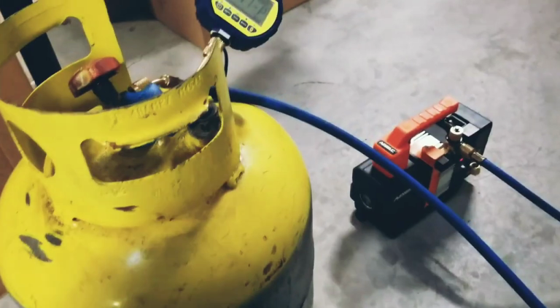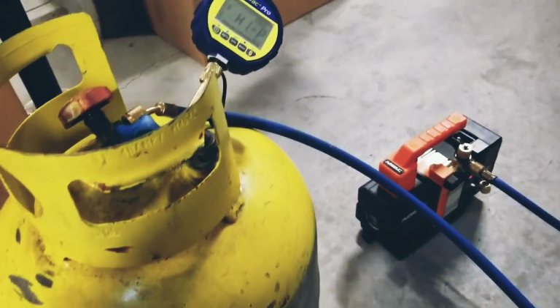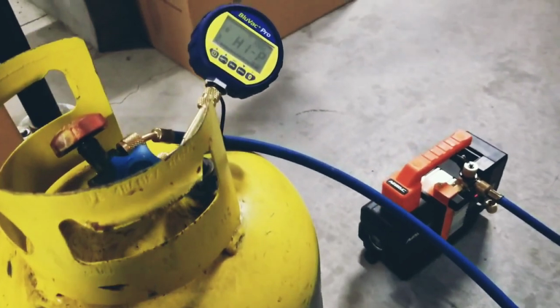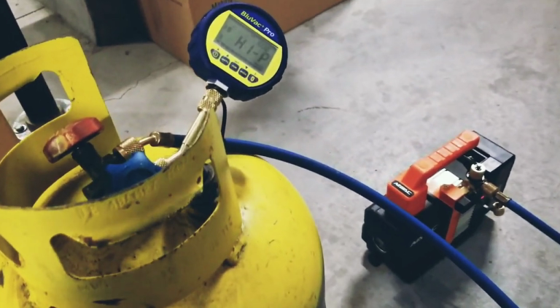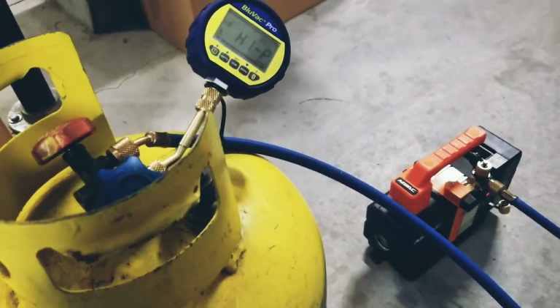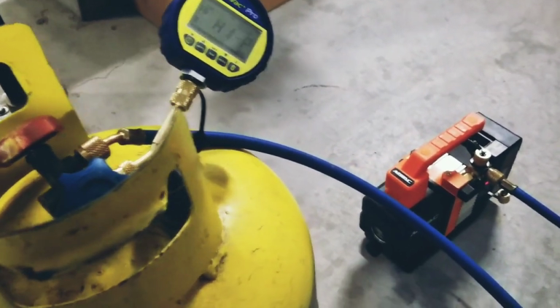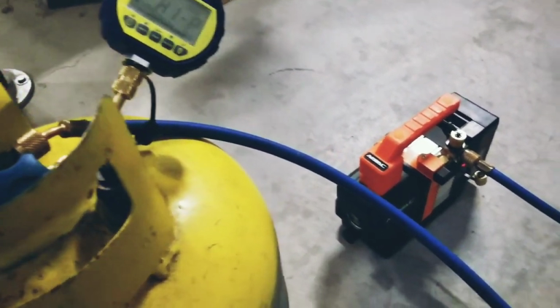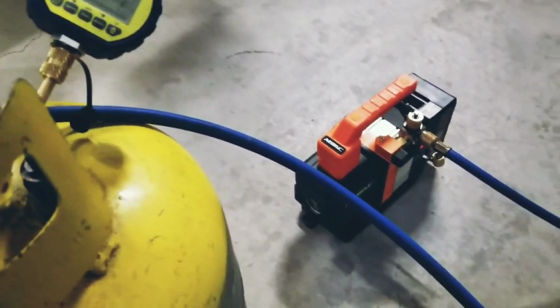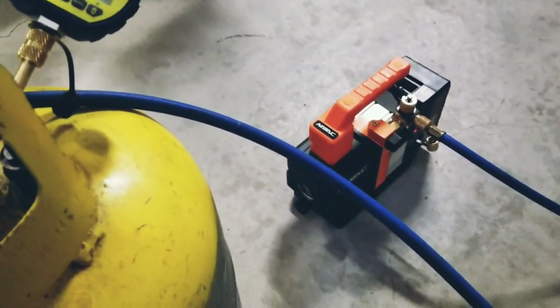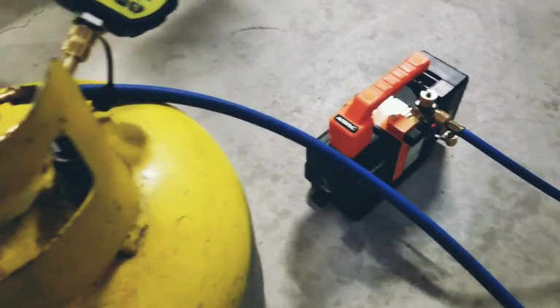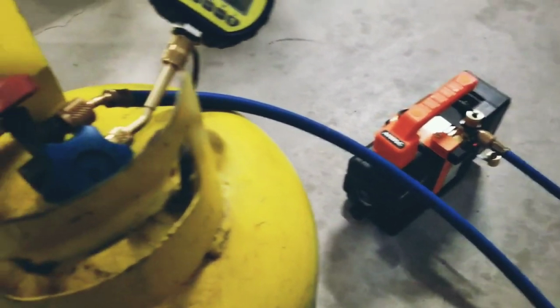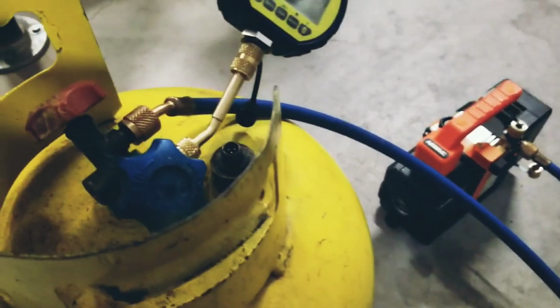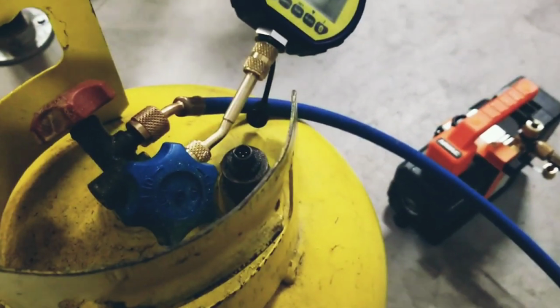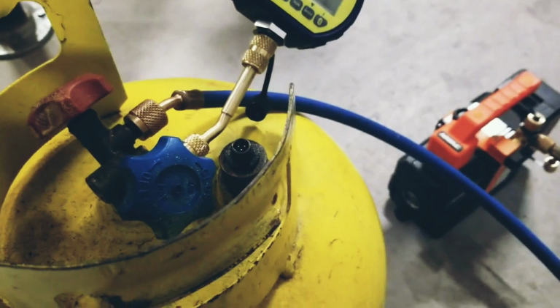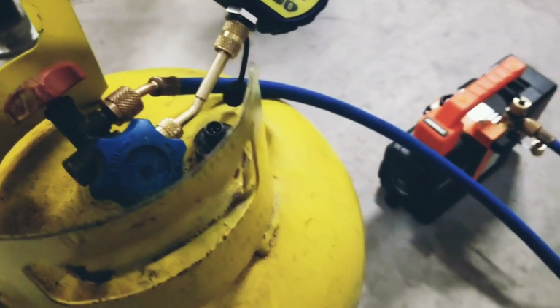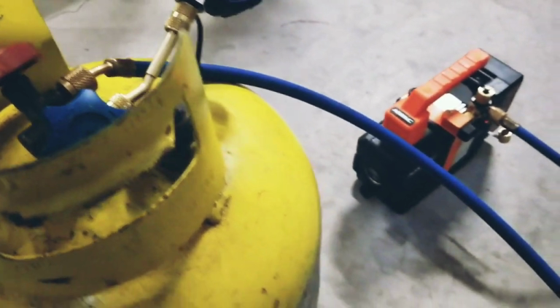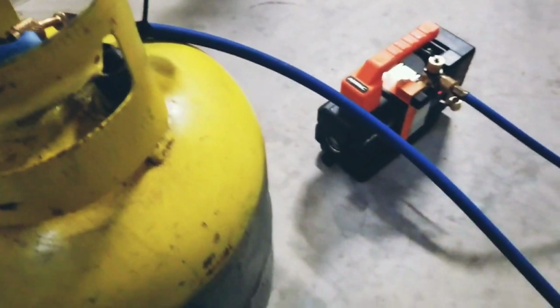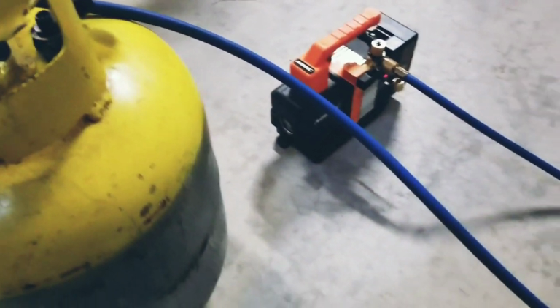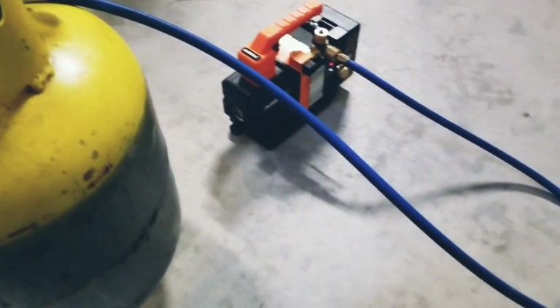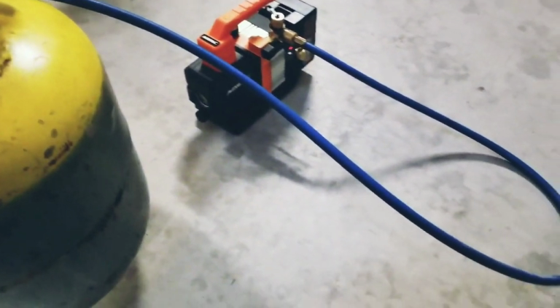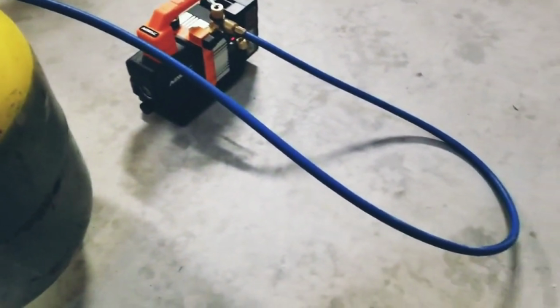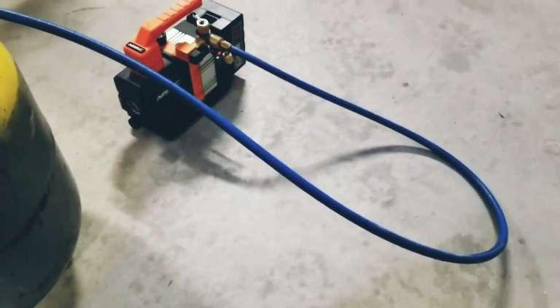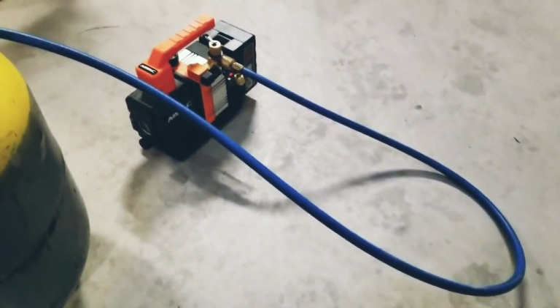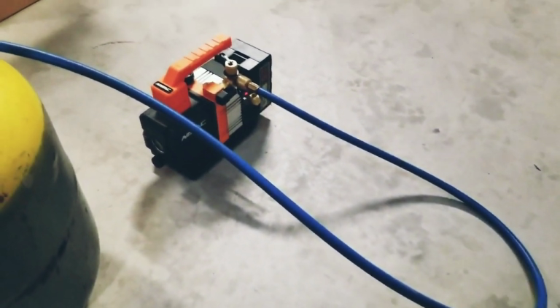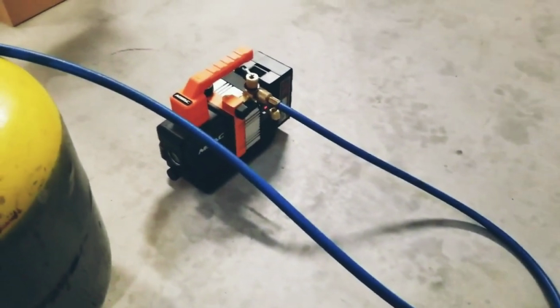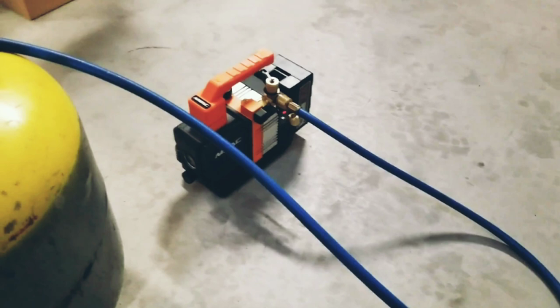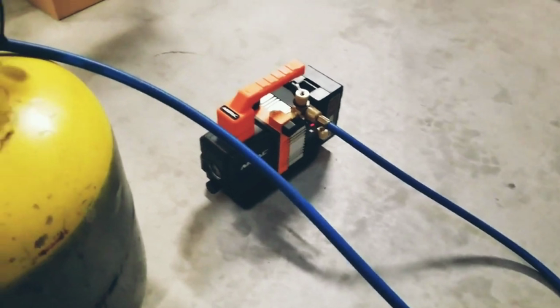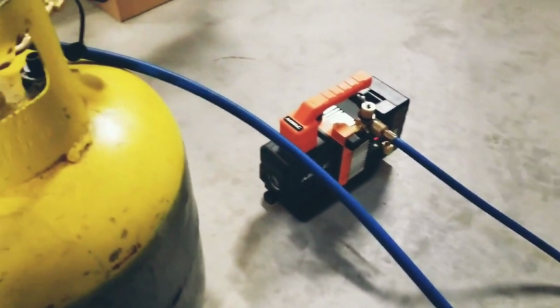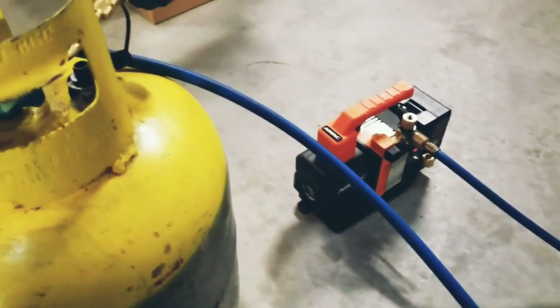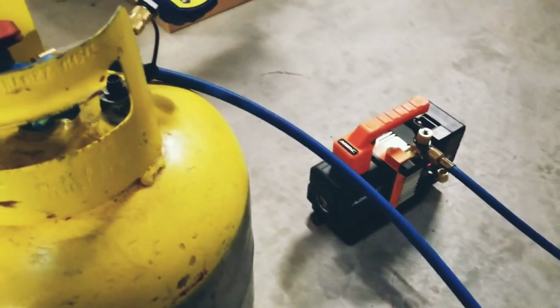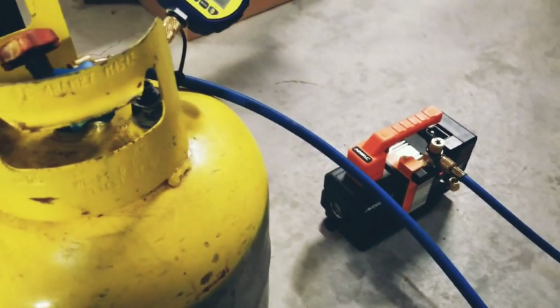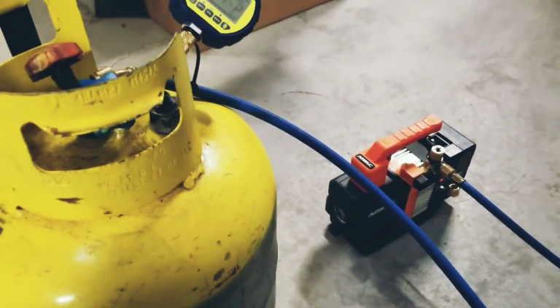So I've just started up the procedure again, but this time using a quarter inch hose connected to the recovery tank and I have the app going in the background. We are going to time this and we are going to compare it to the true blue hose setup.